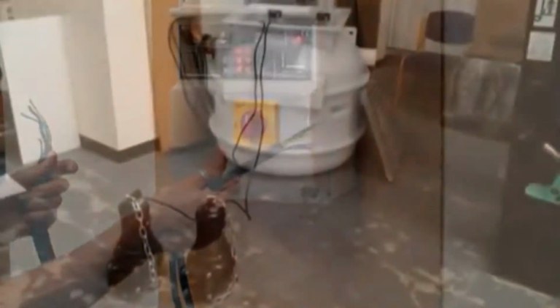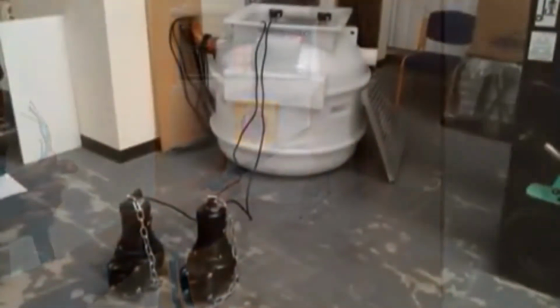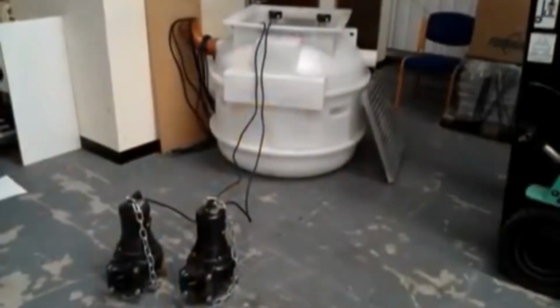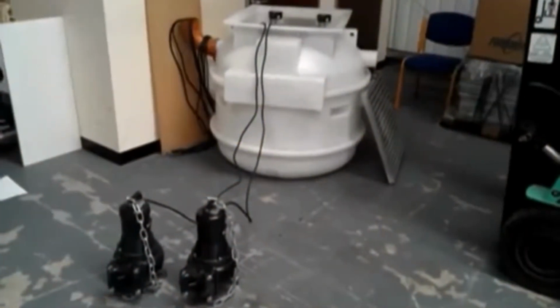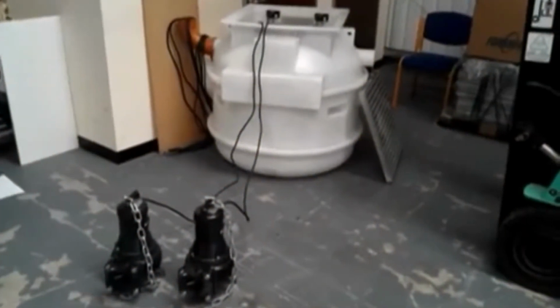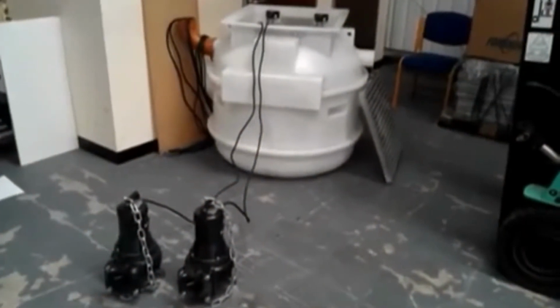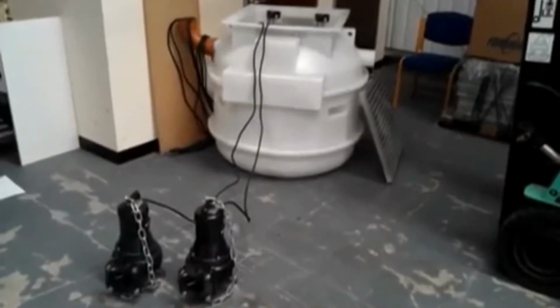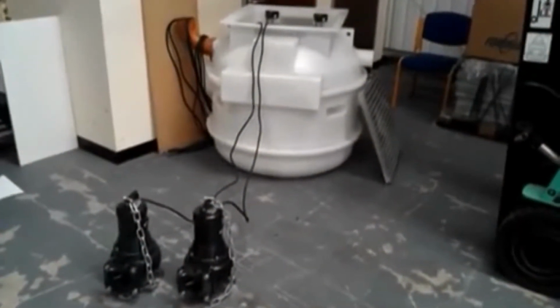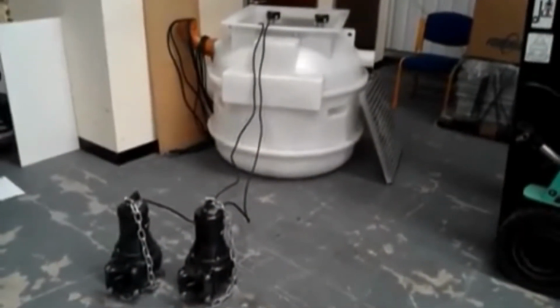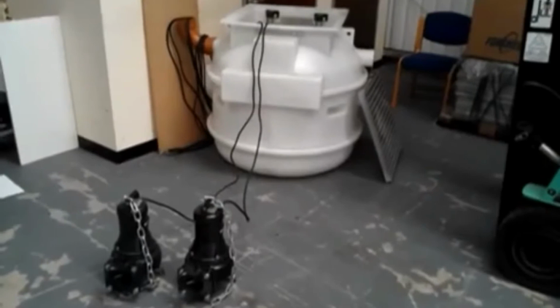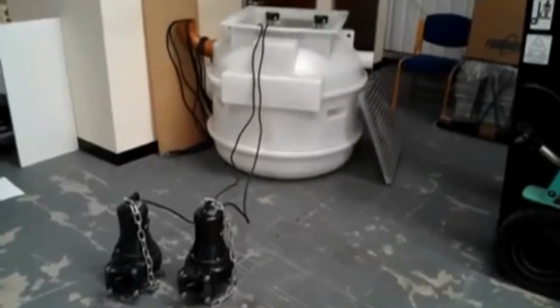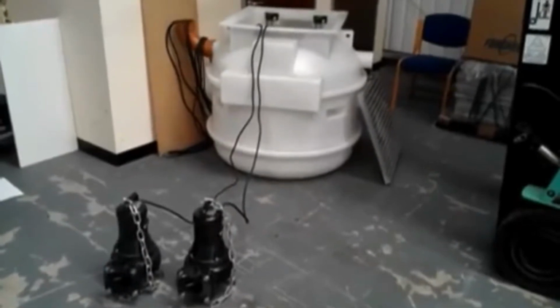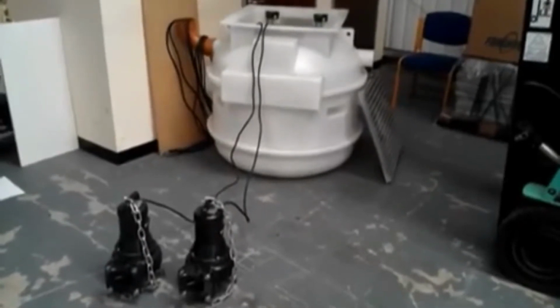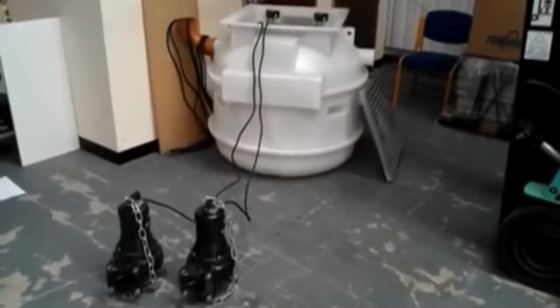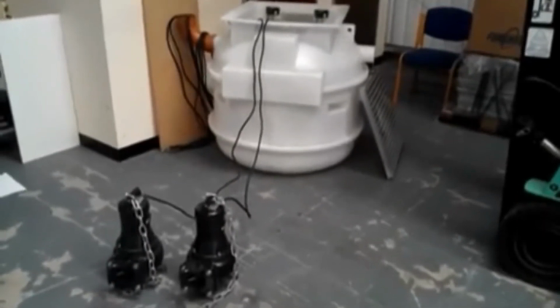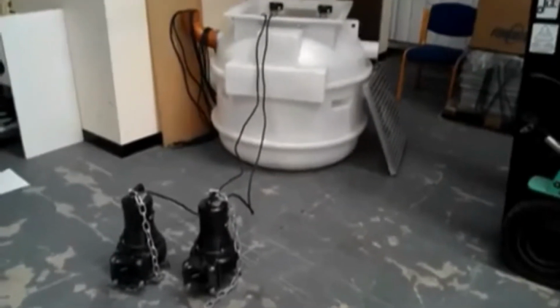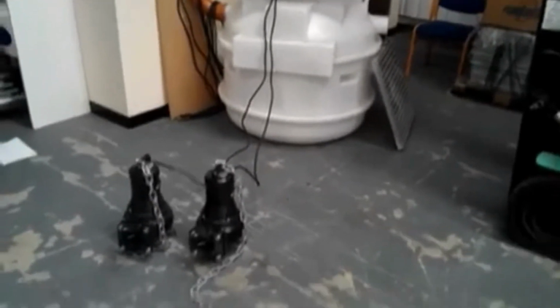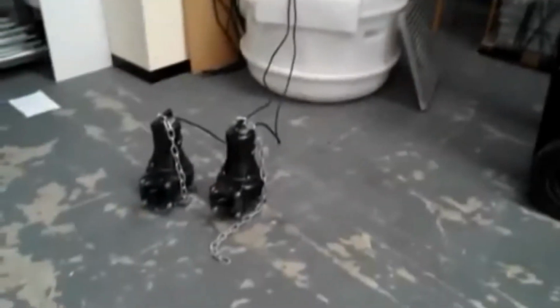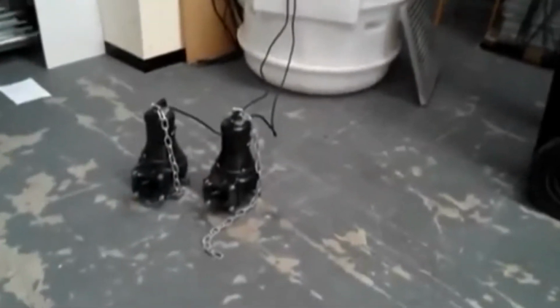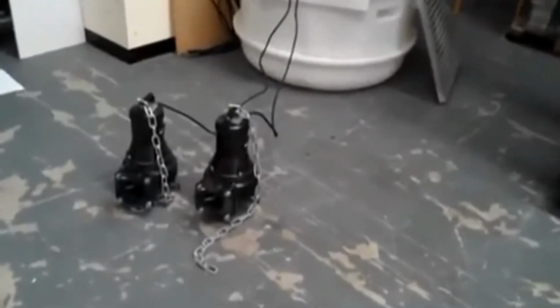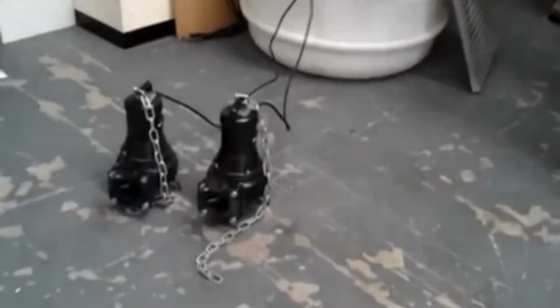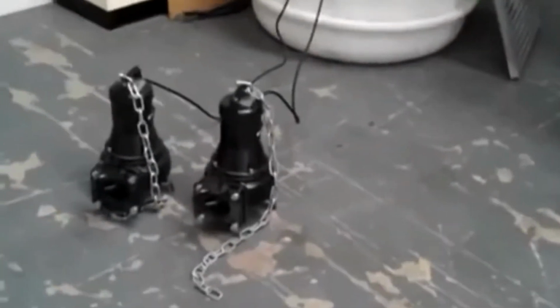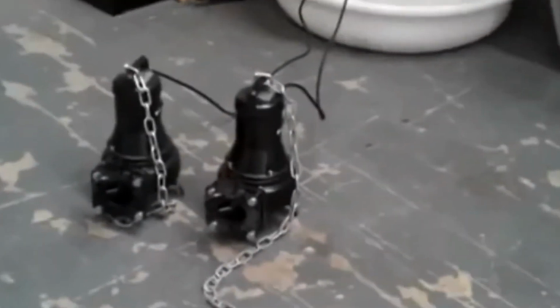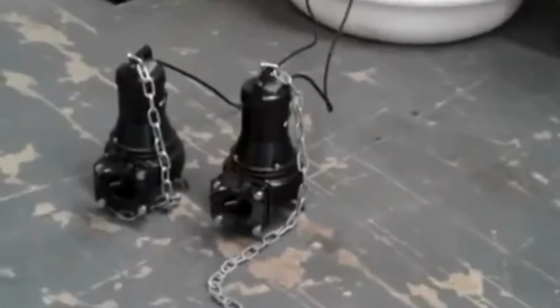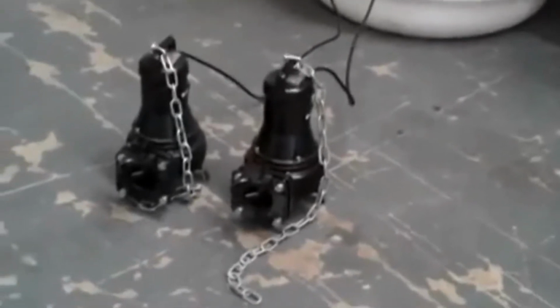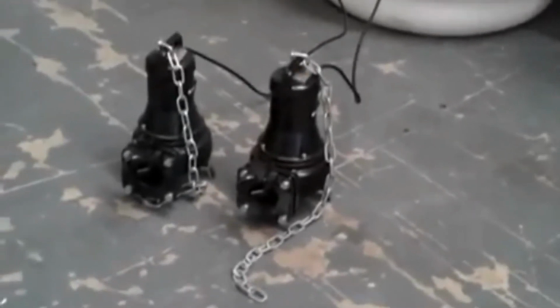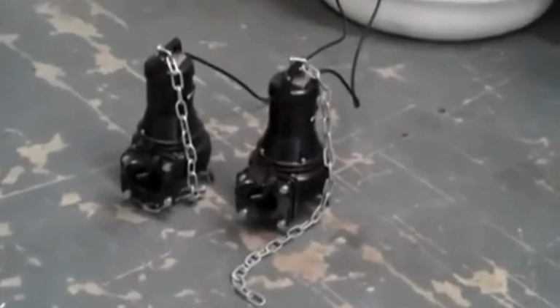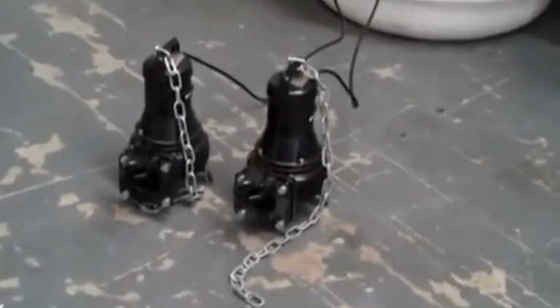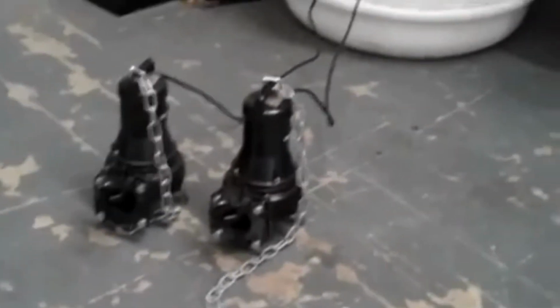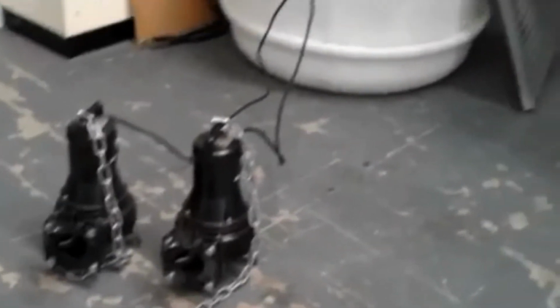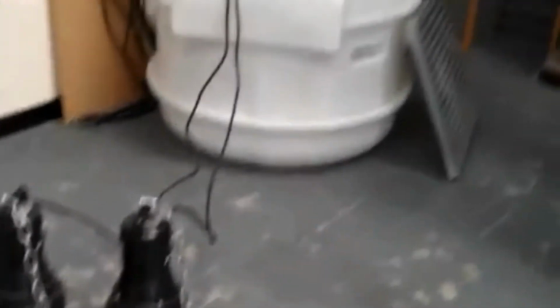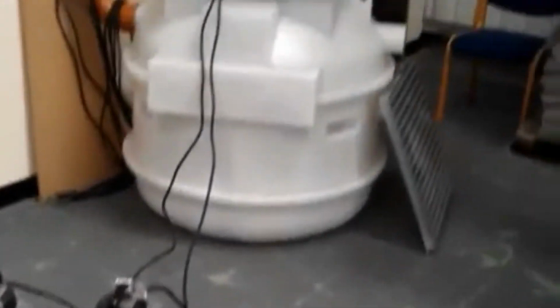Once the cables have been connected to the control panel, the pumps need to be checked for correct rotation, and then at that point they can be lowered into the pumping station.